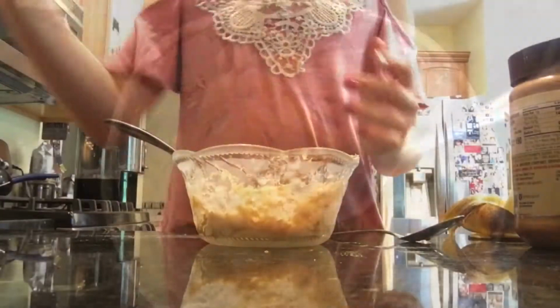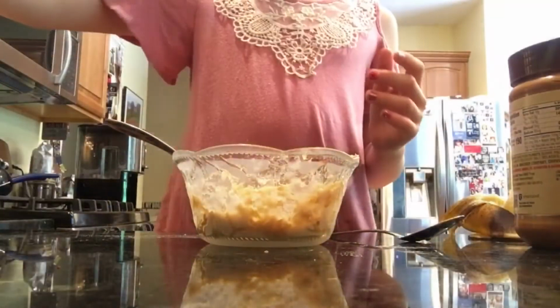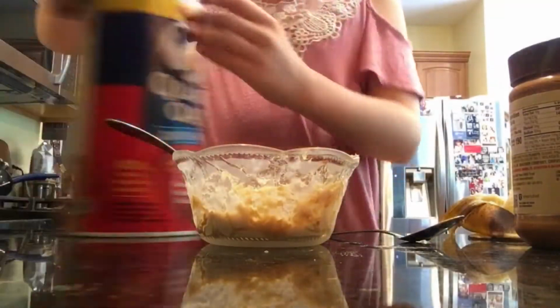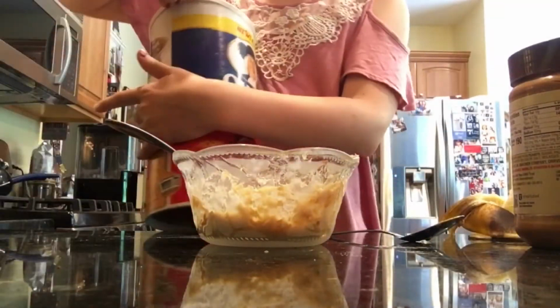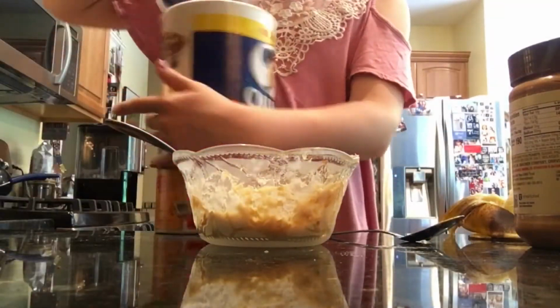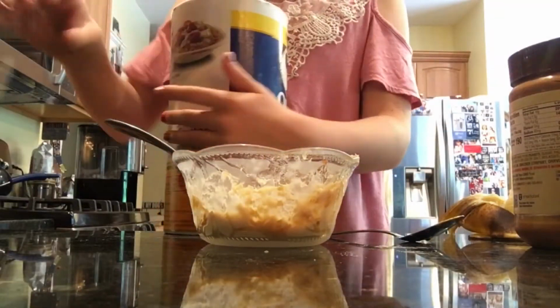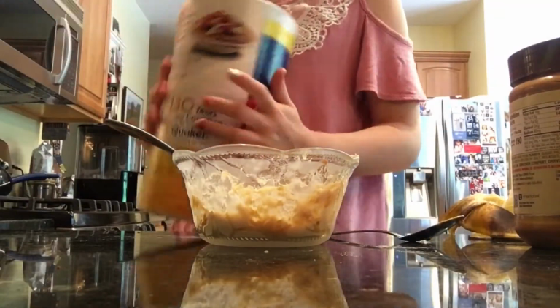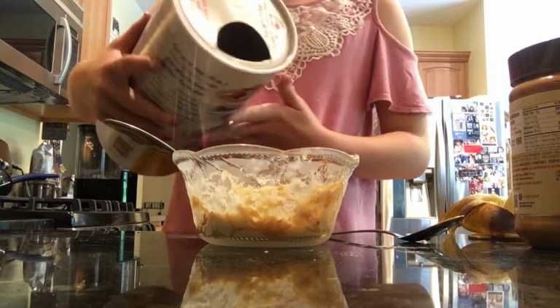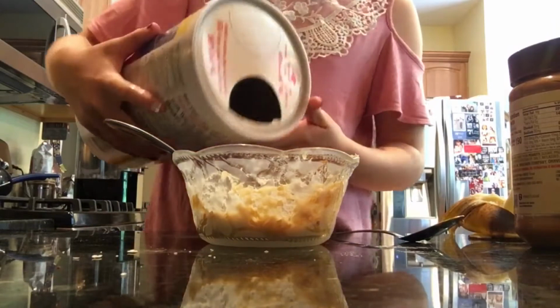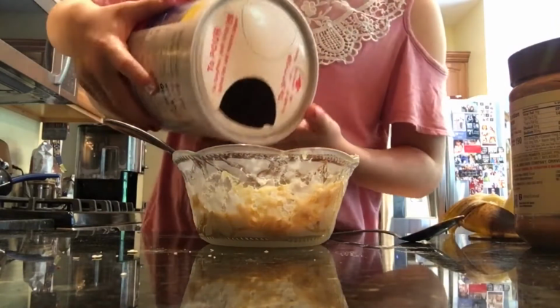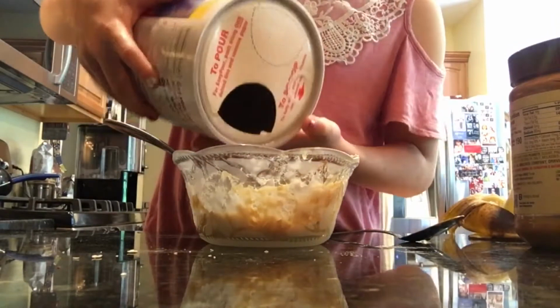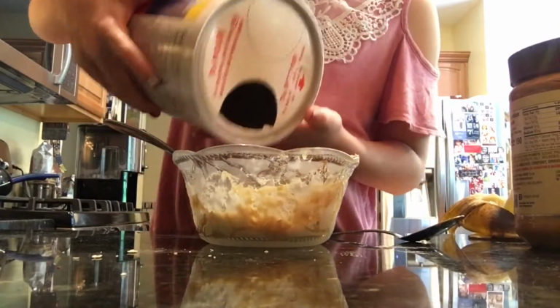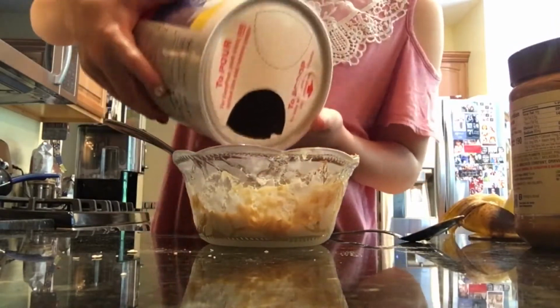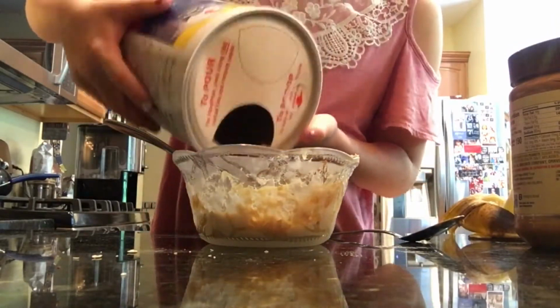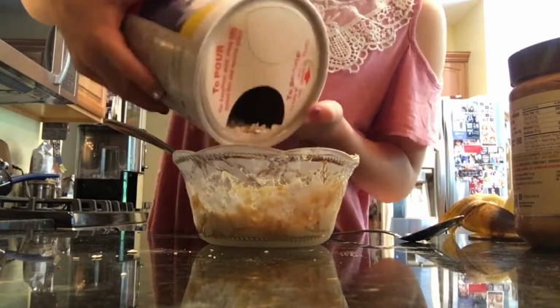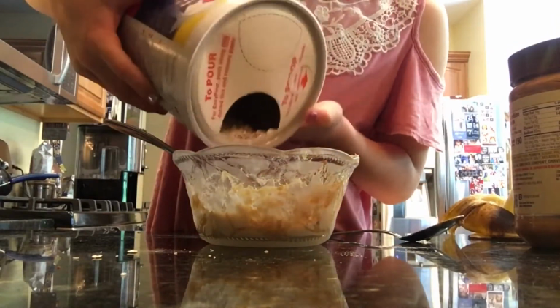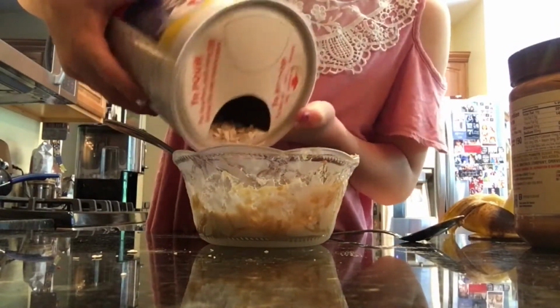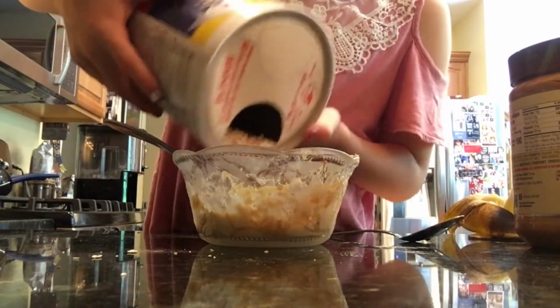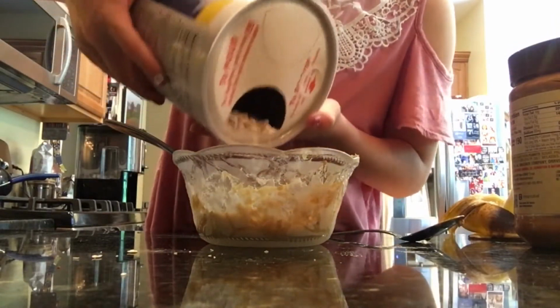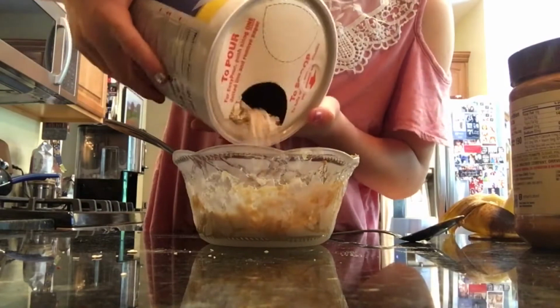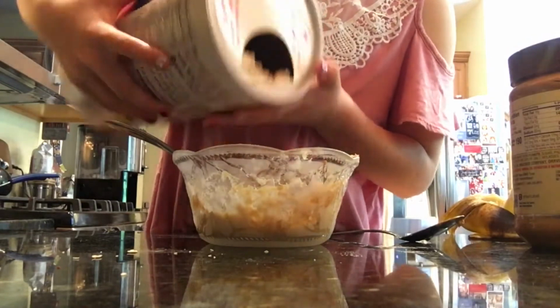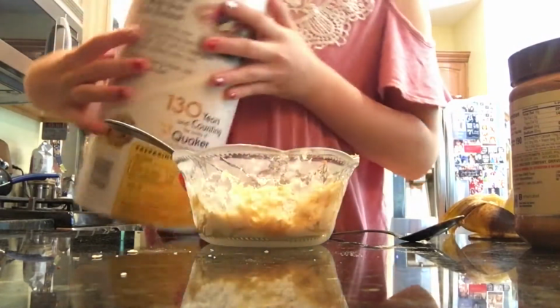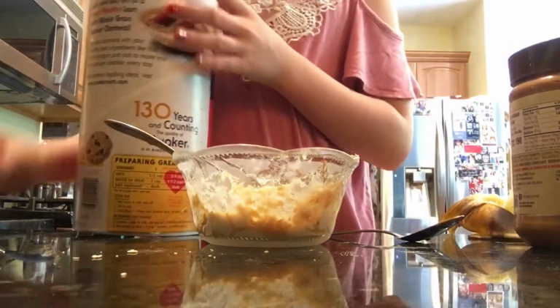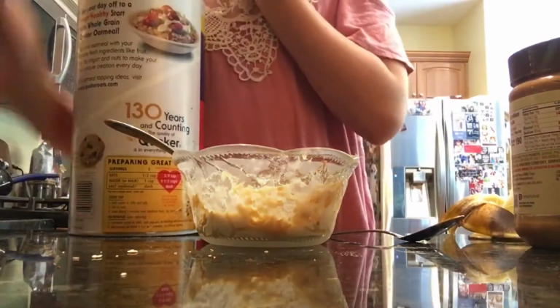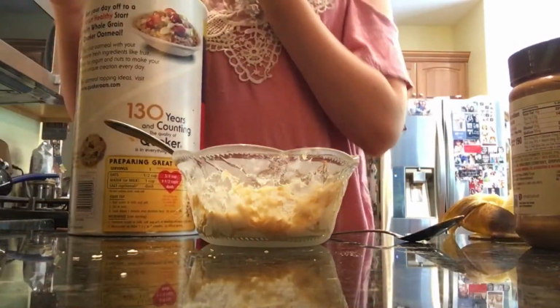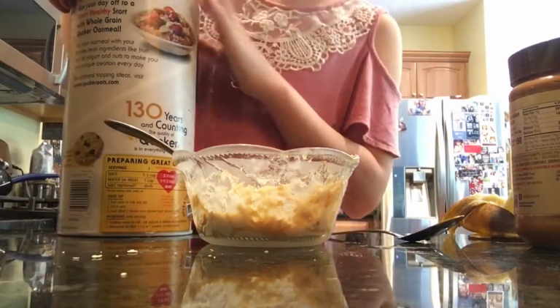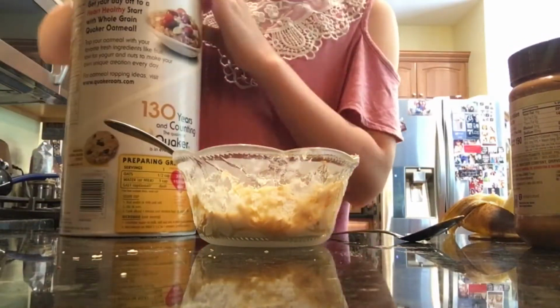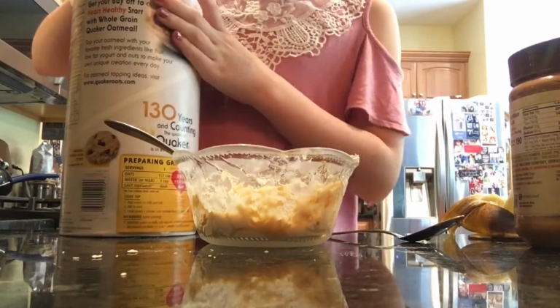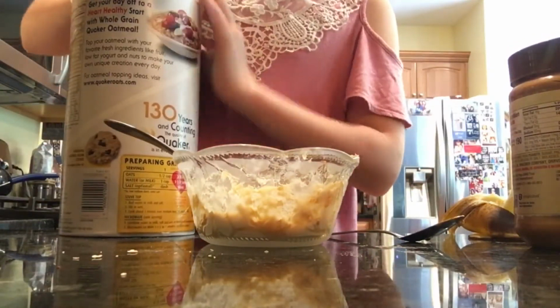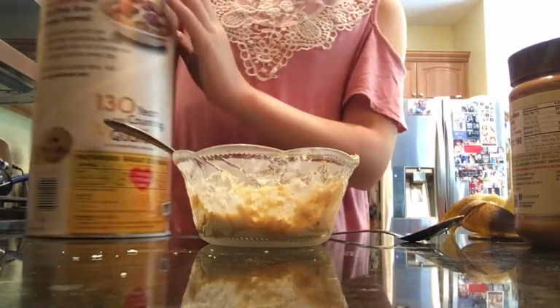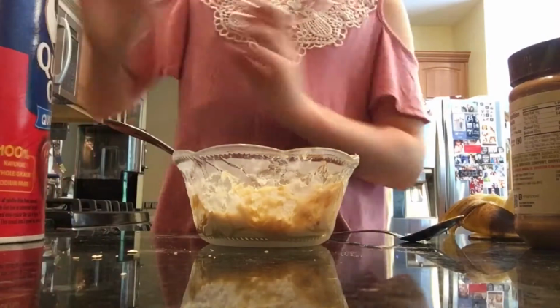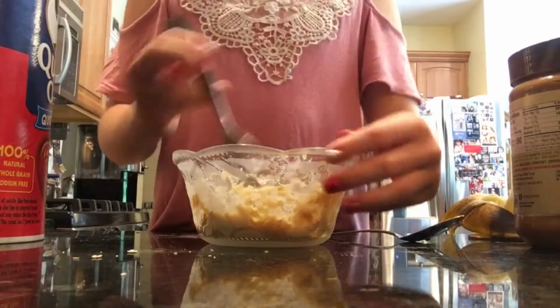Okay, so now you're going to go ahead and add your oats — just a little bit. Oats are really good because they kind of add a little crunch to it, and they're just really pretty.